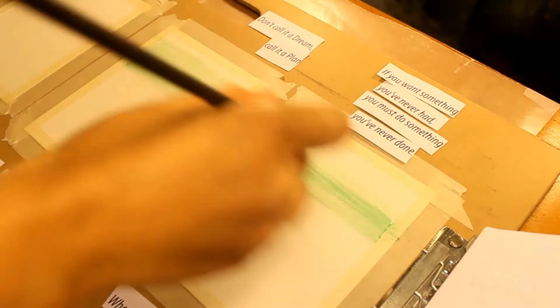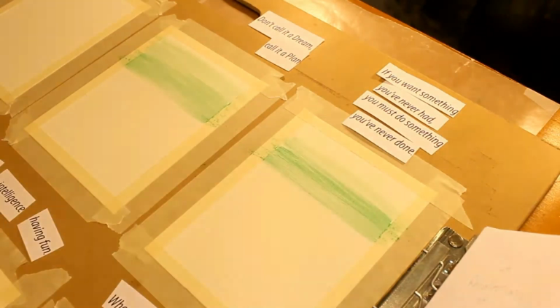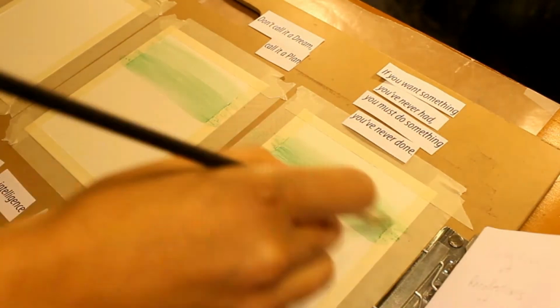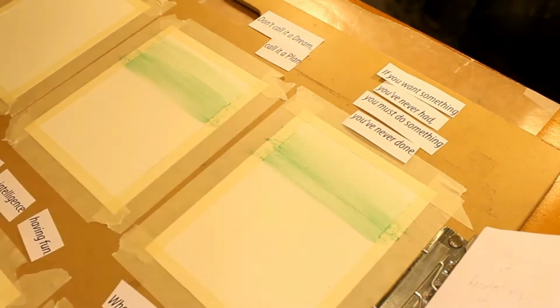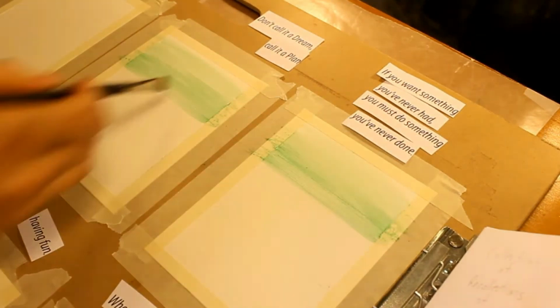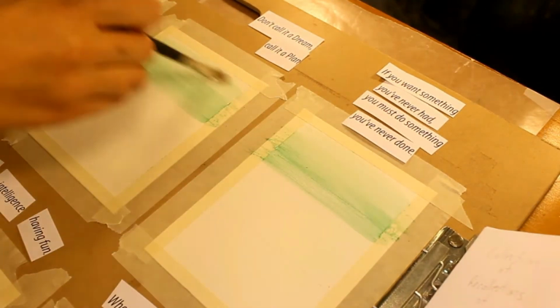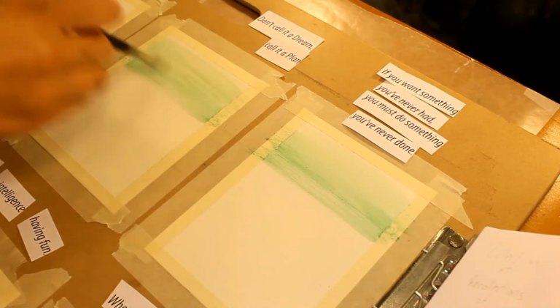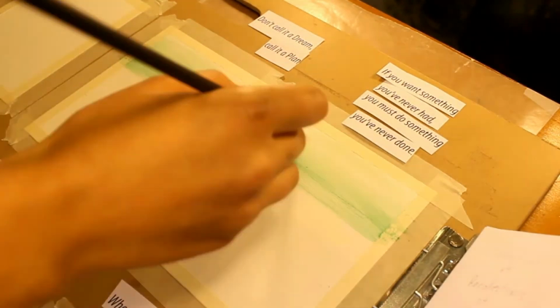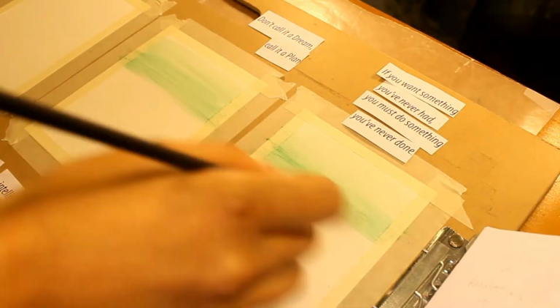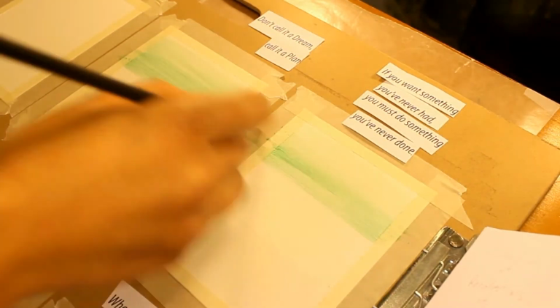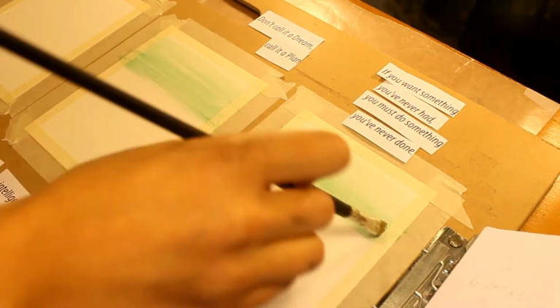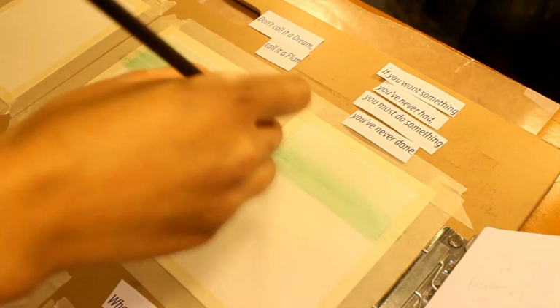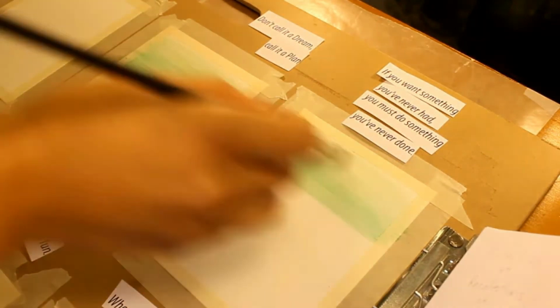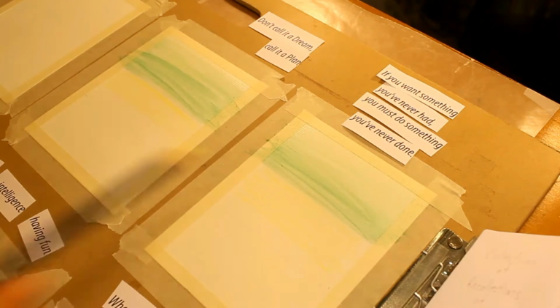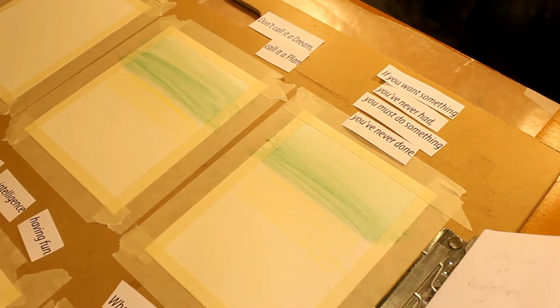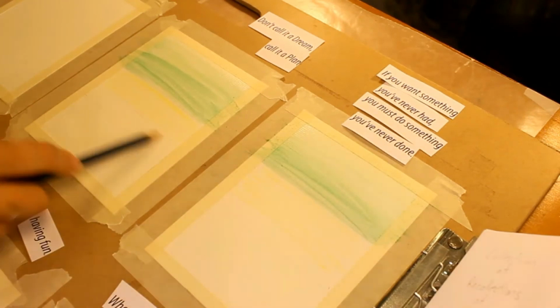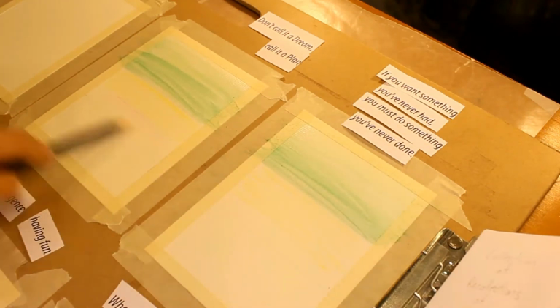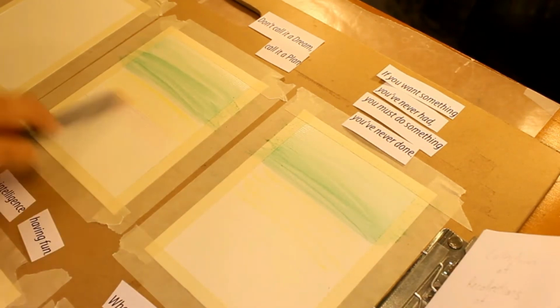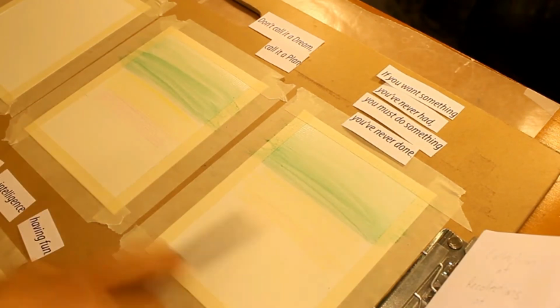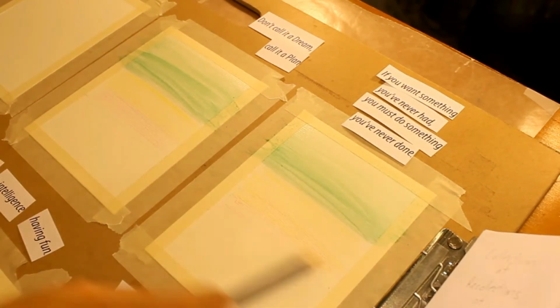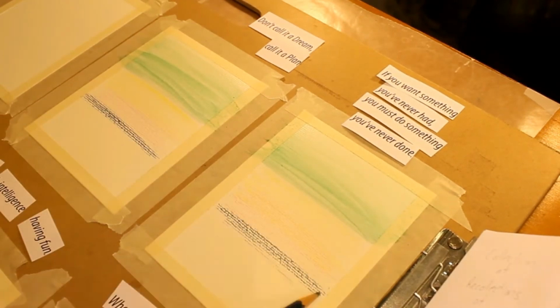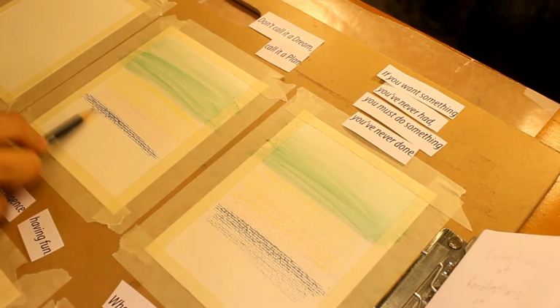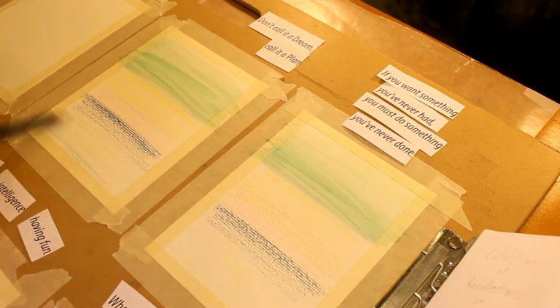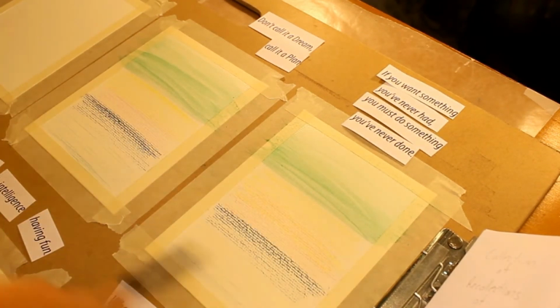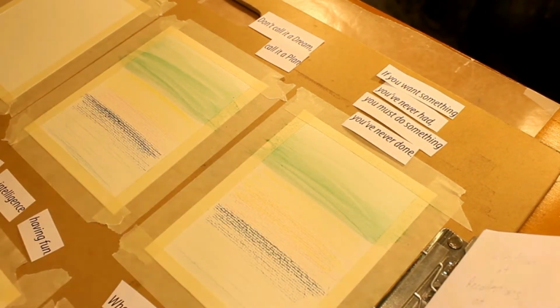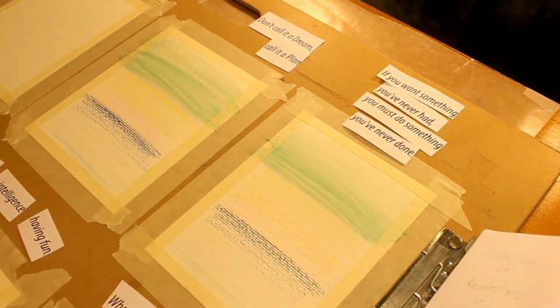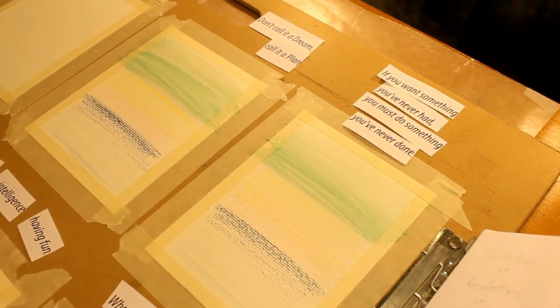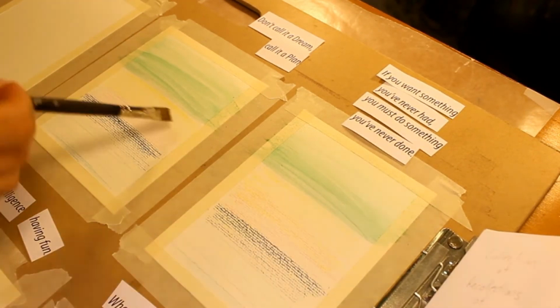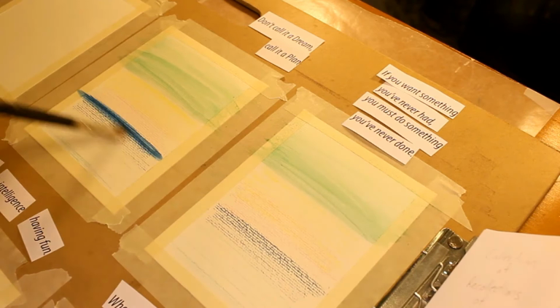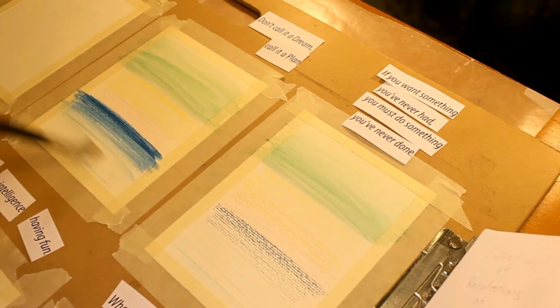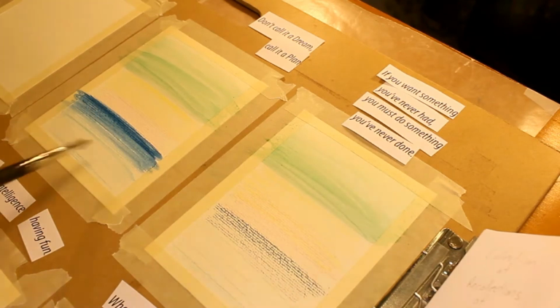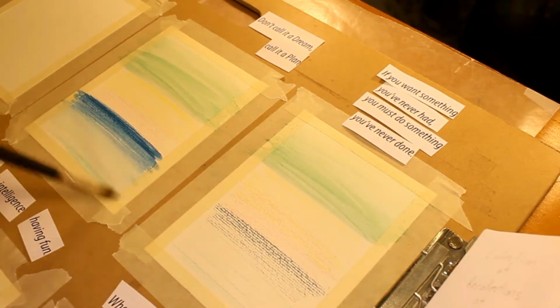I used watercolor pencils for this entire painting process. You can use whatever medium you like. I made the inside pages of my zine symmetrical designs, so I painted them in pairs.